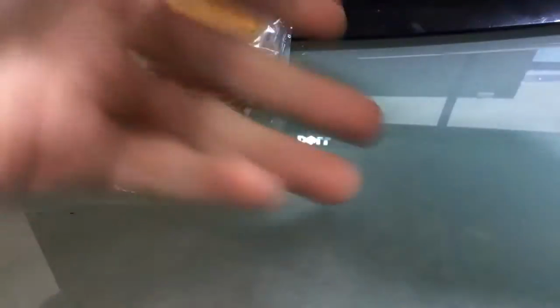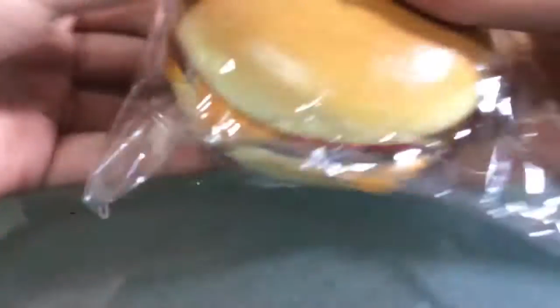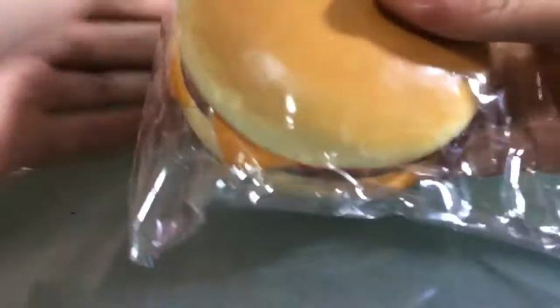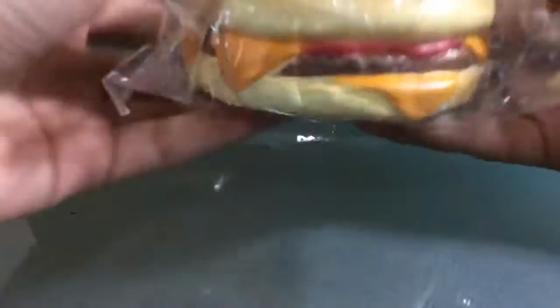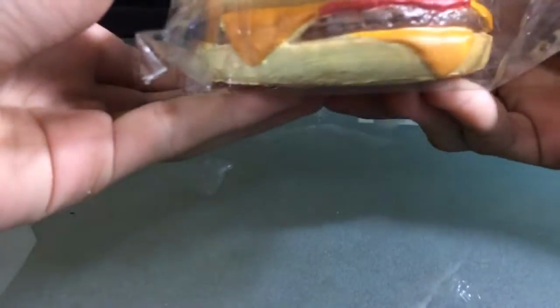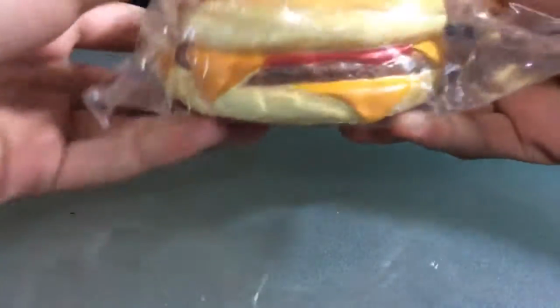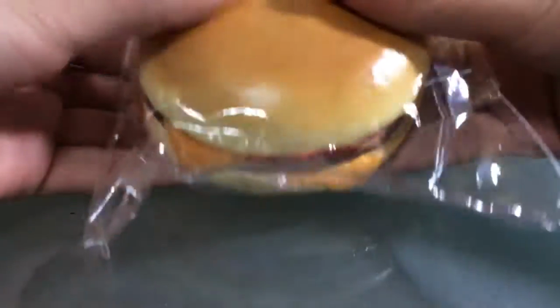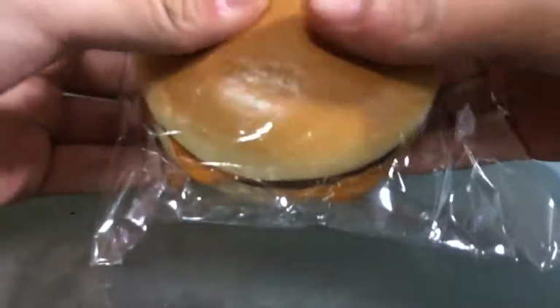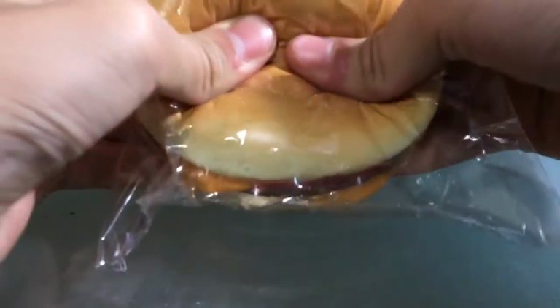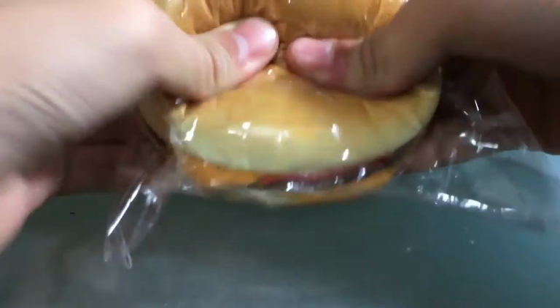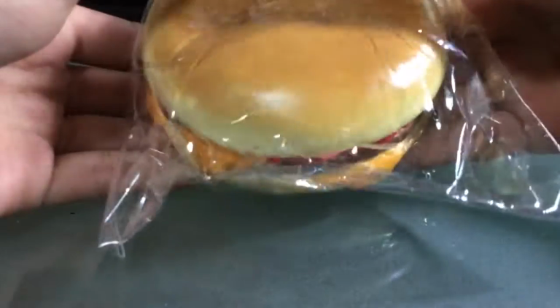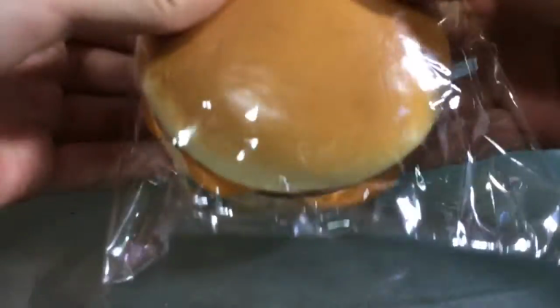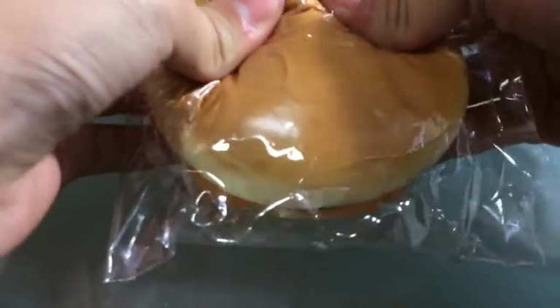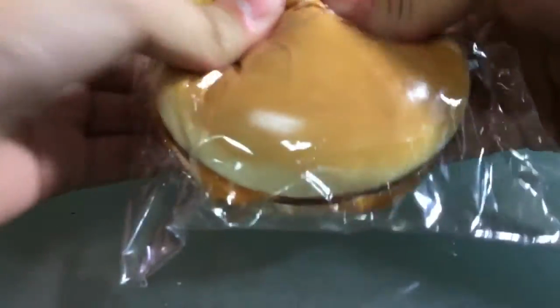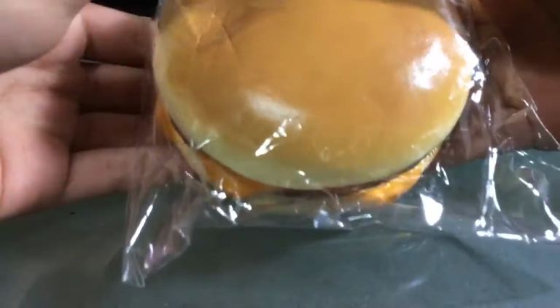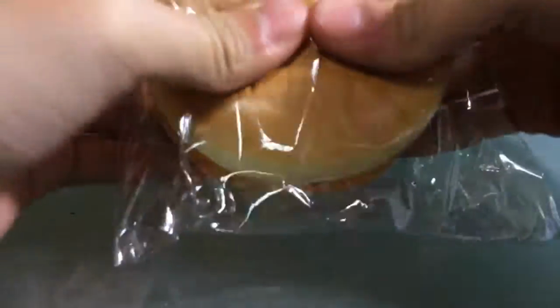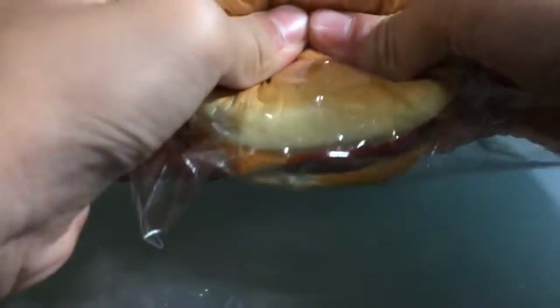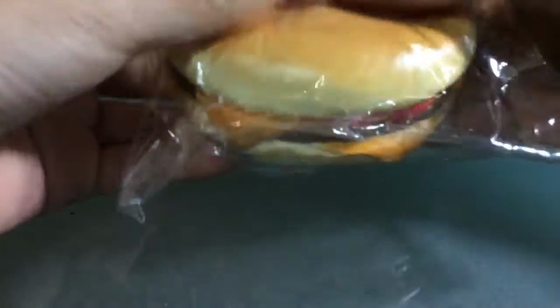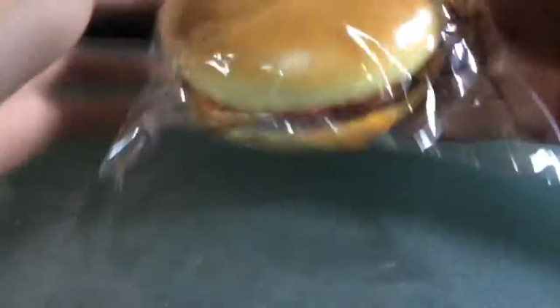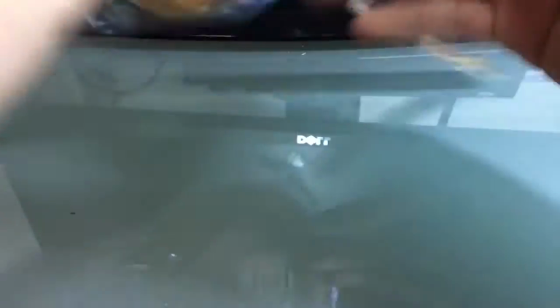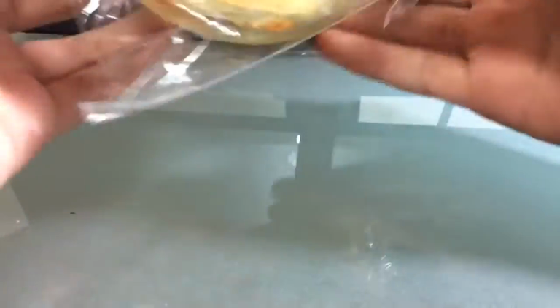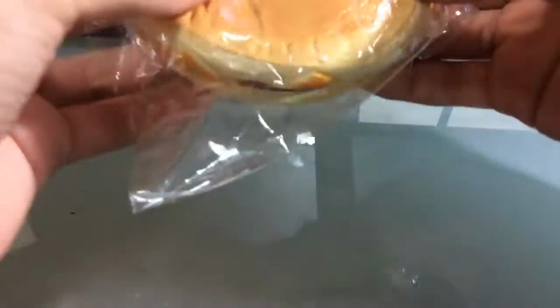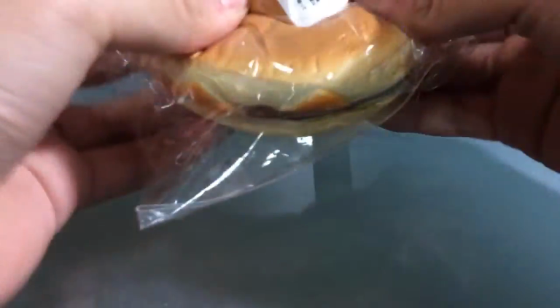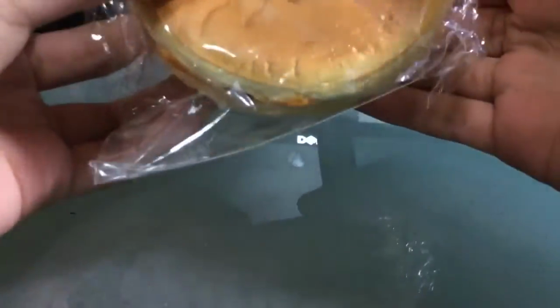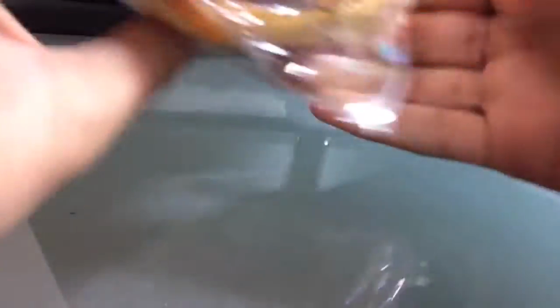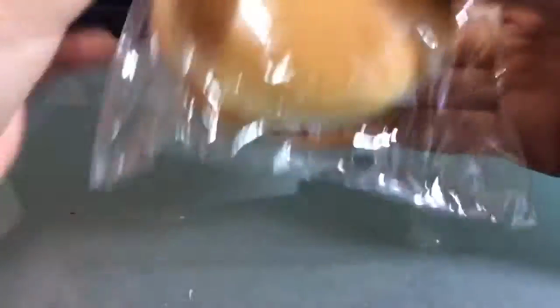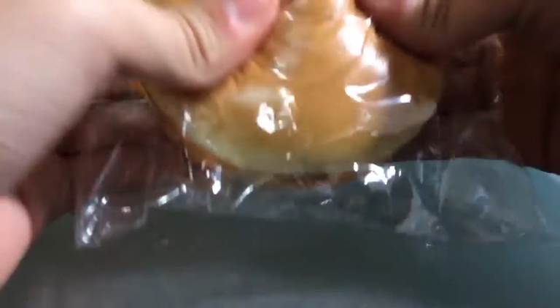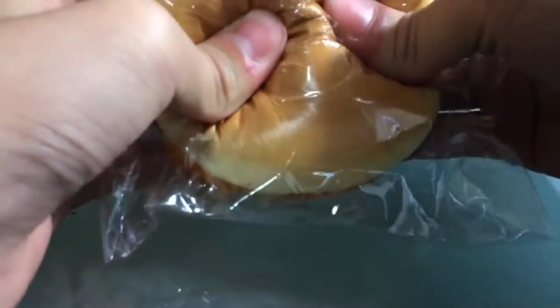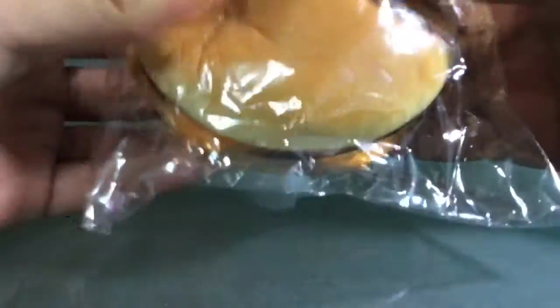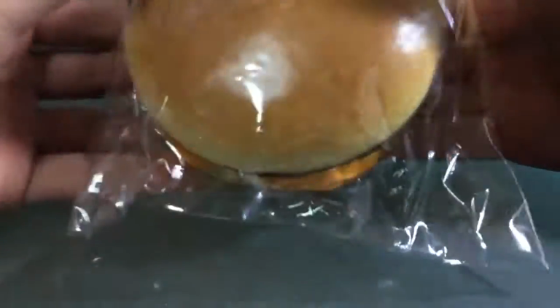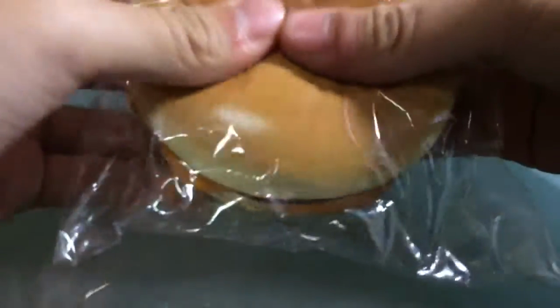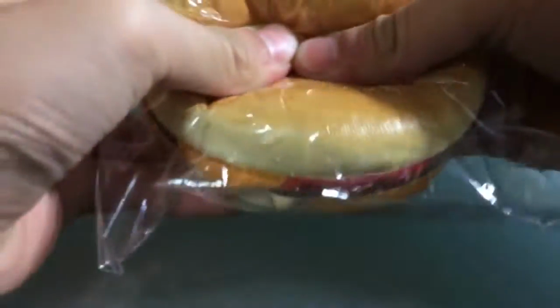I also got this hamburger squishy. It's sweet. These are all really hard but somewhat squishy.